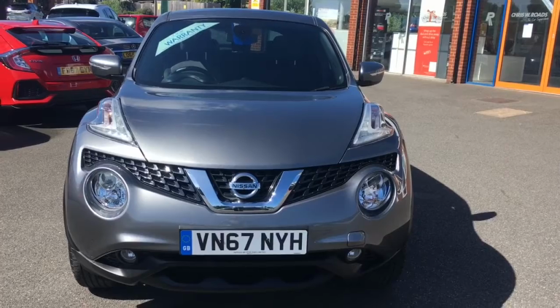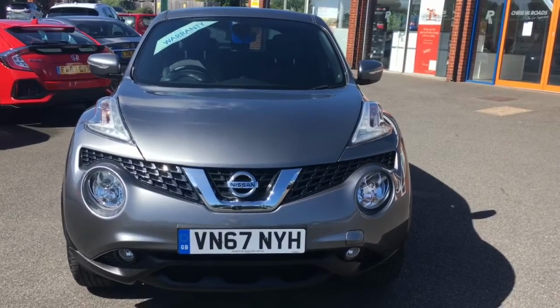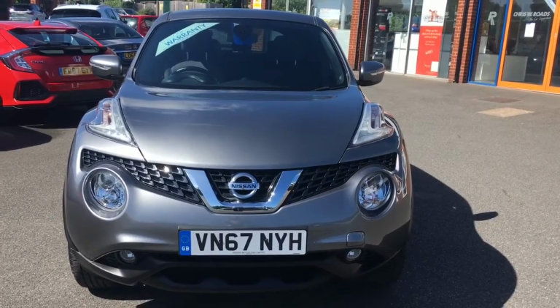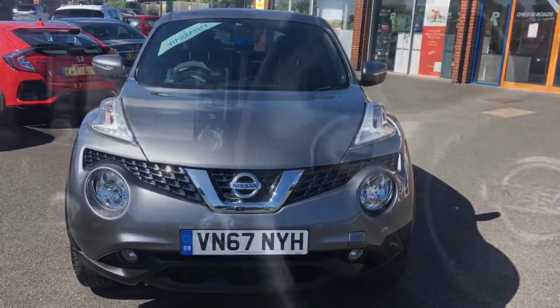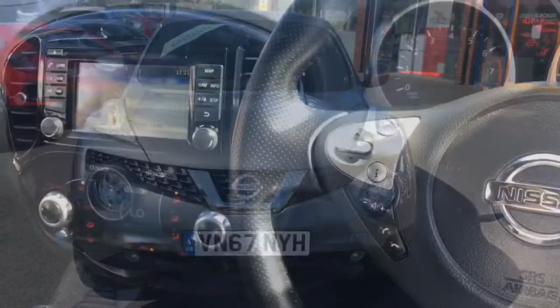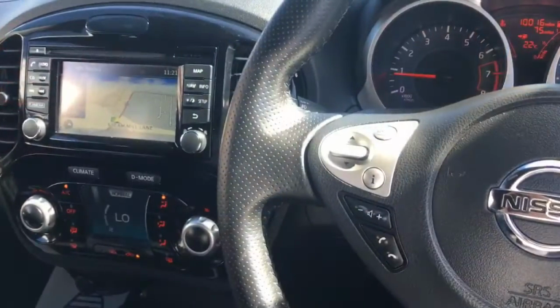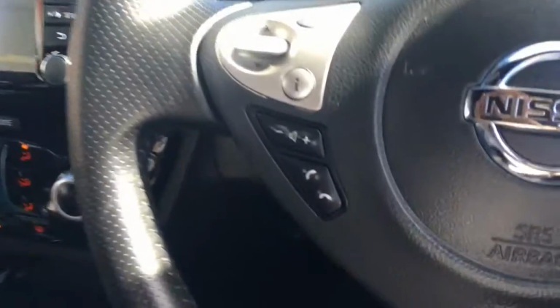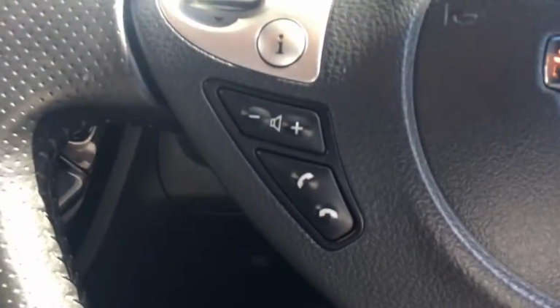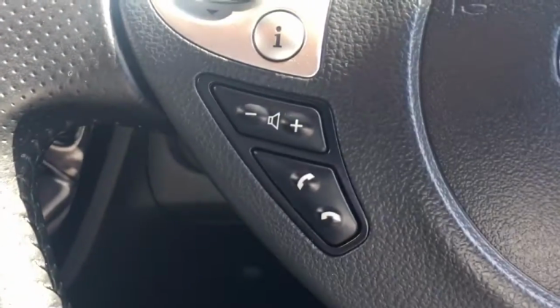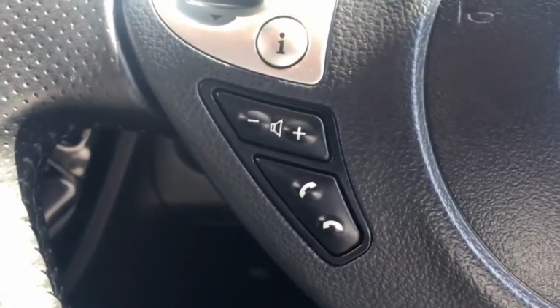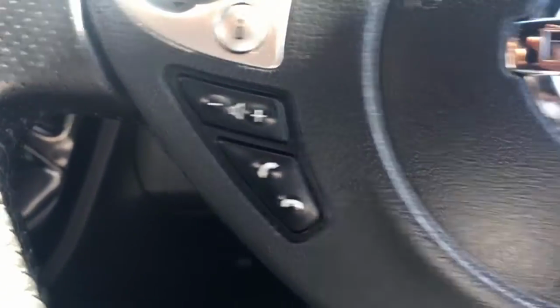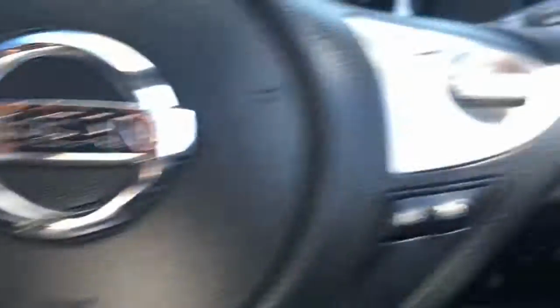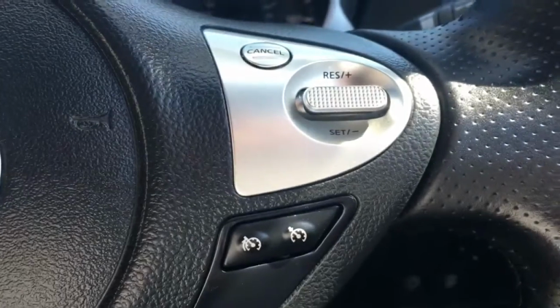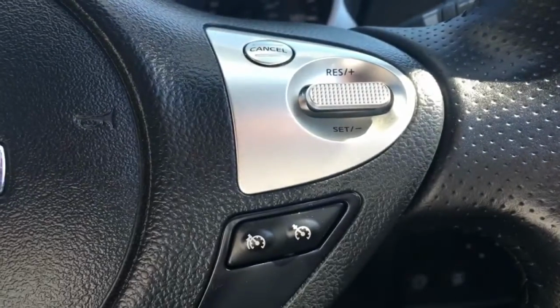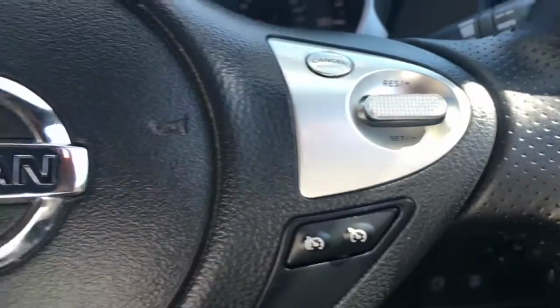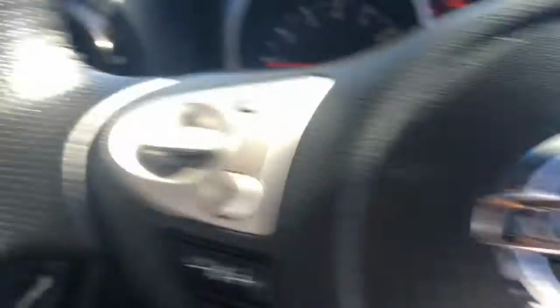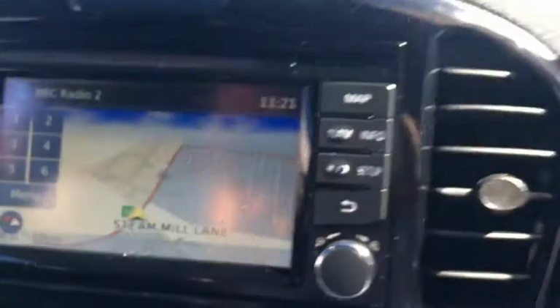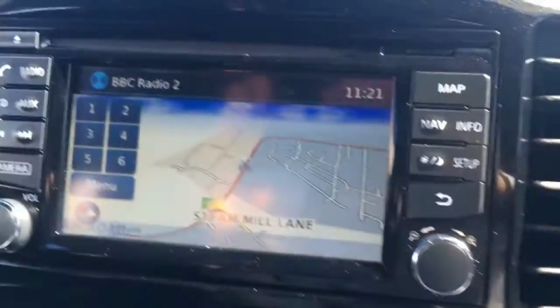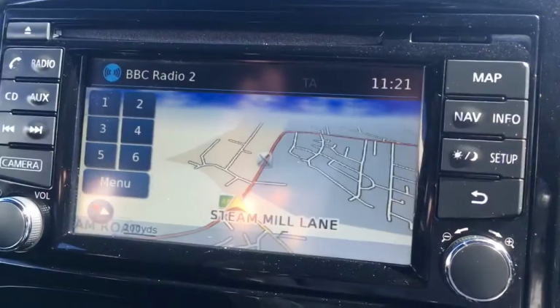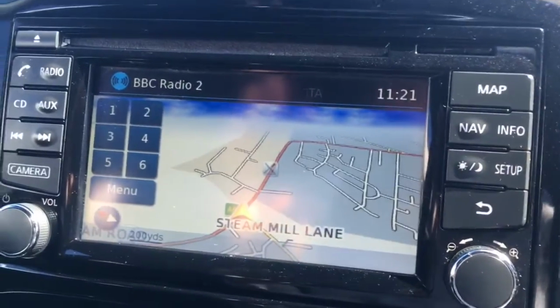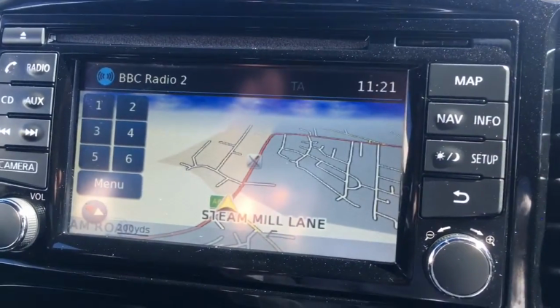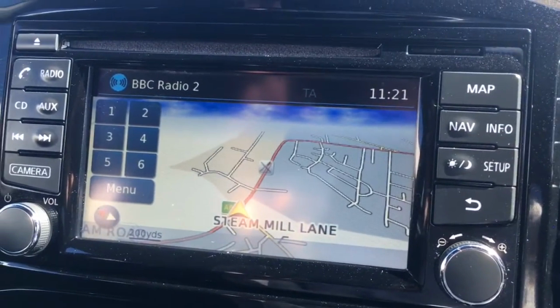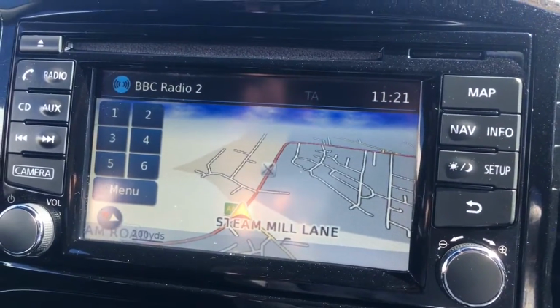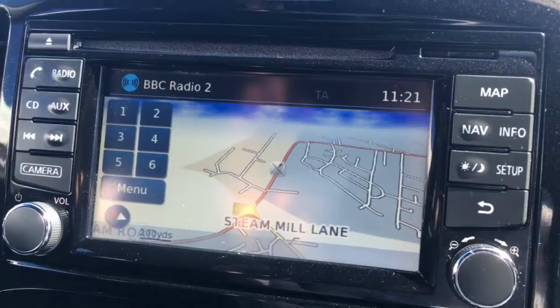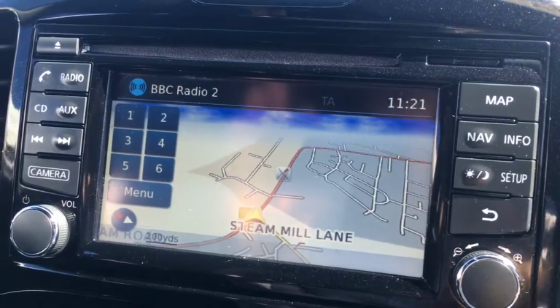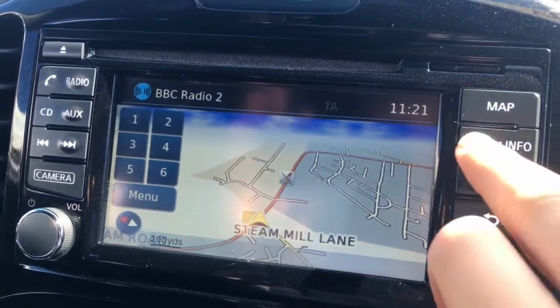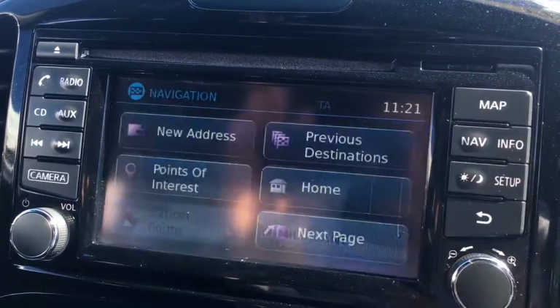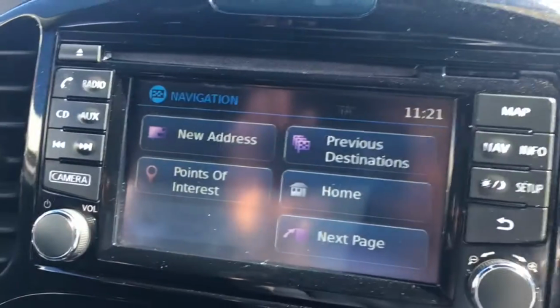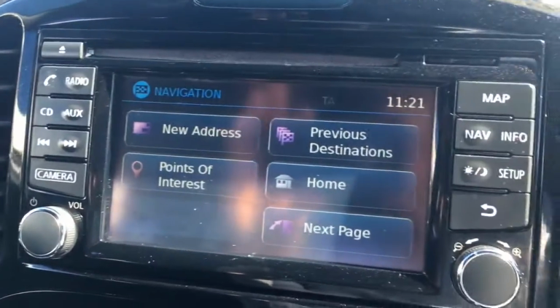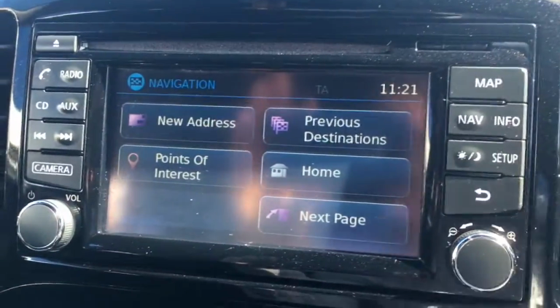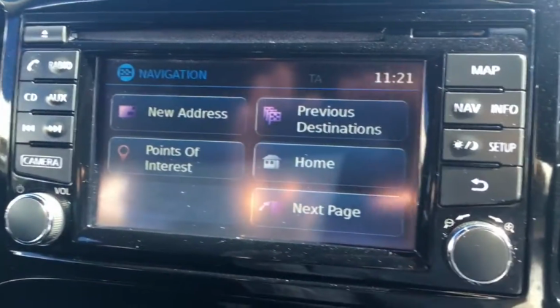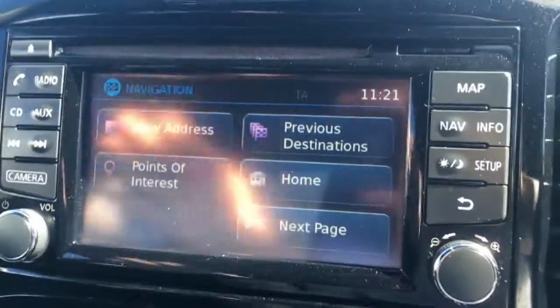Coming around to the front, it looks equally great from that angle too. Now let's have a quick look at the interior. I've got audio volume and Bluetooth controls here, and cruise control just over here. Going to the map for the sat-nav — it's a great size, it's in colour, and it's lovely and clear, with a nav option to enter in the destination.